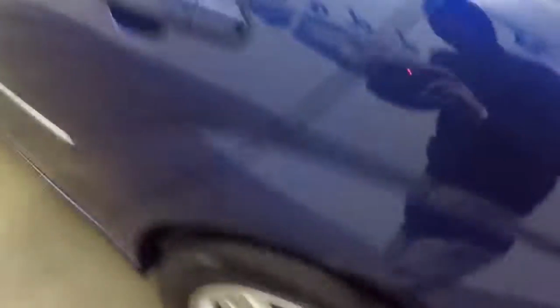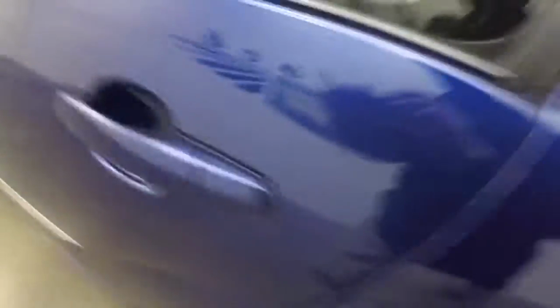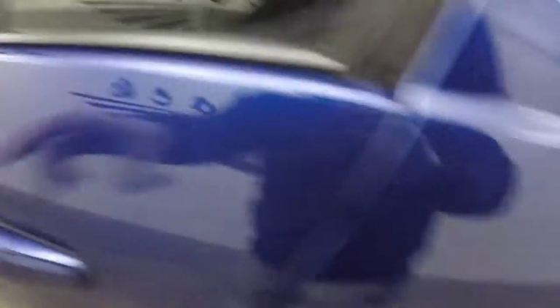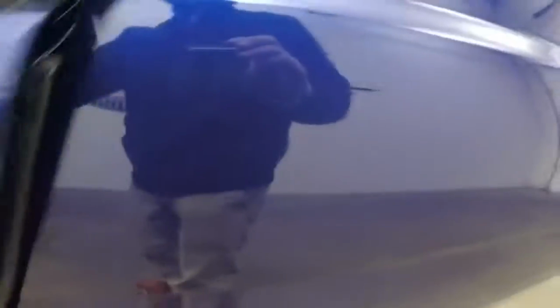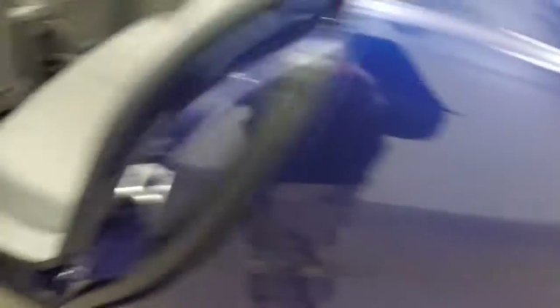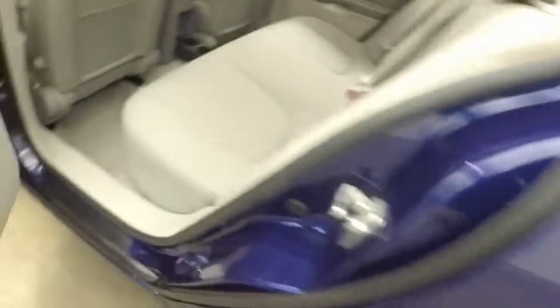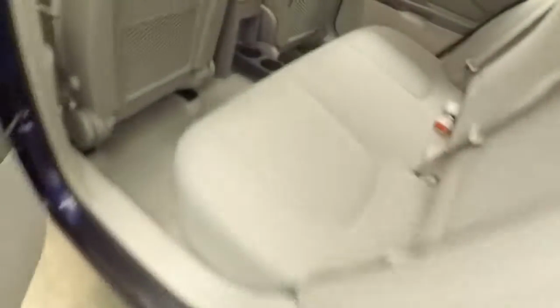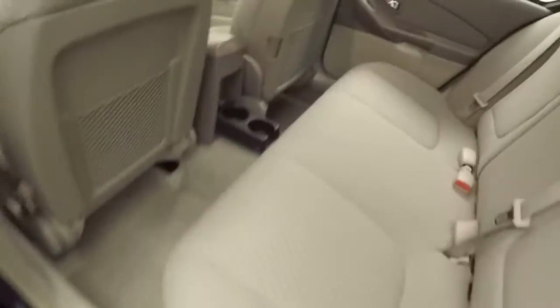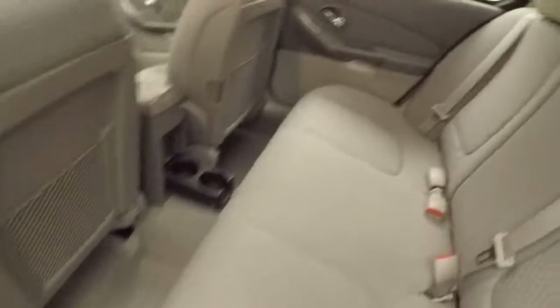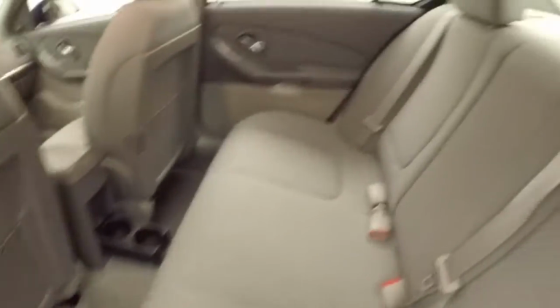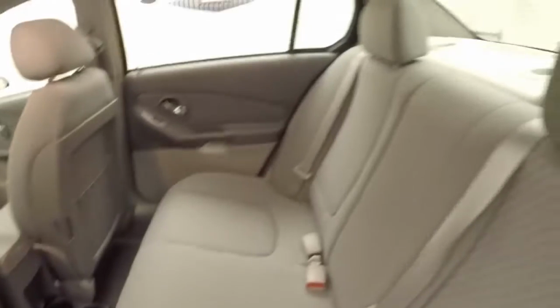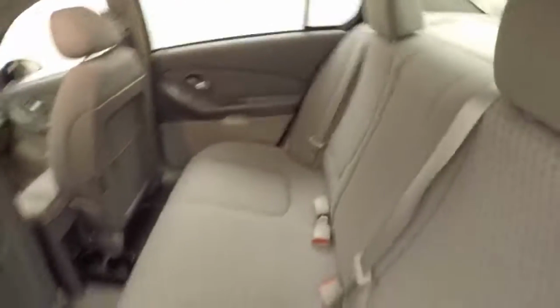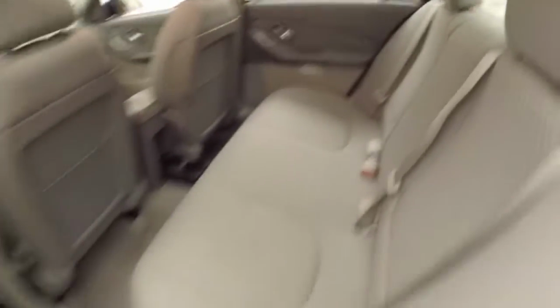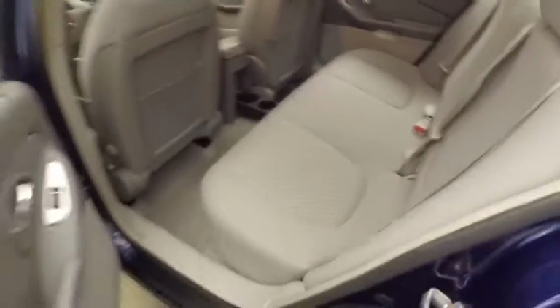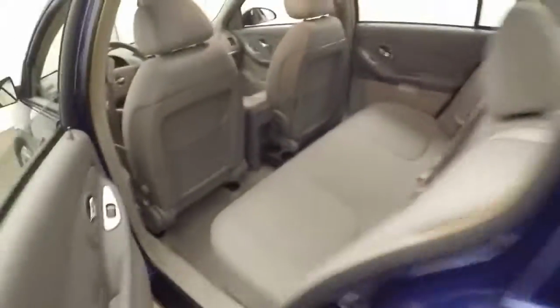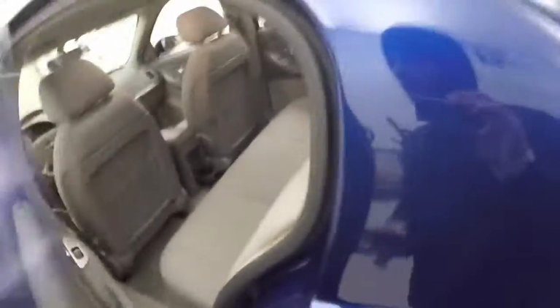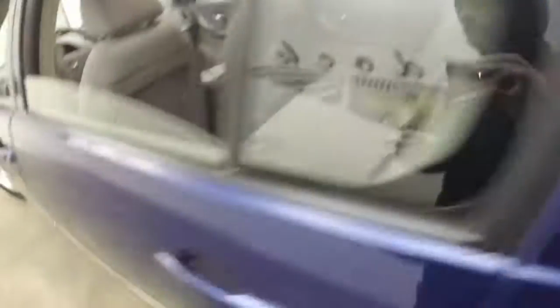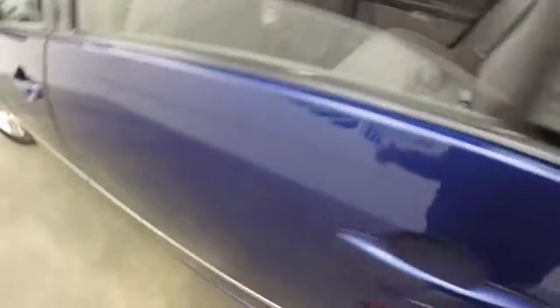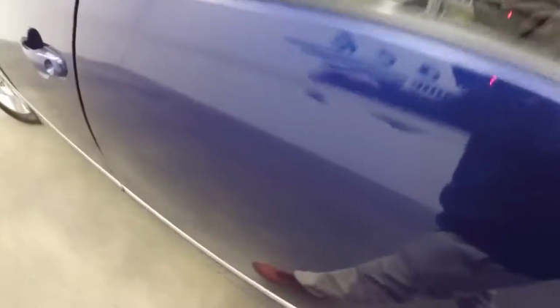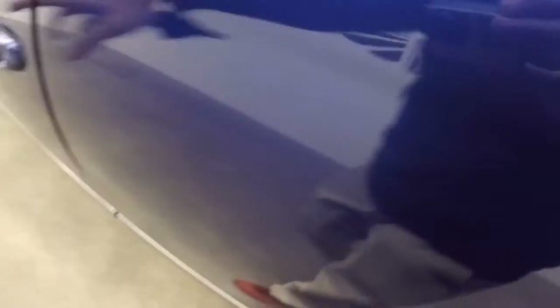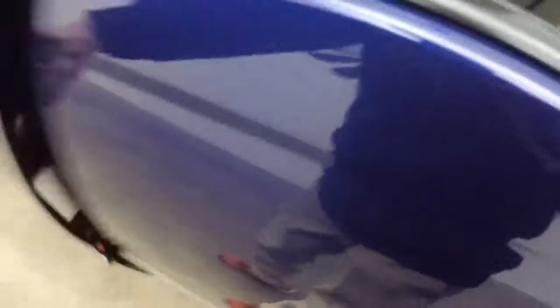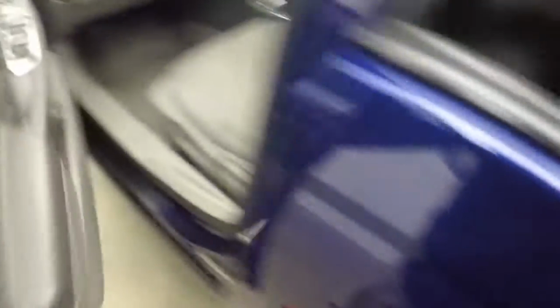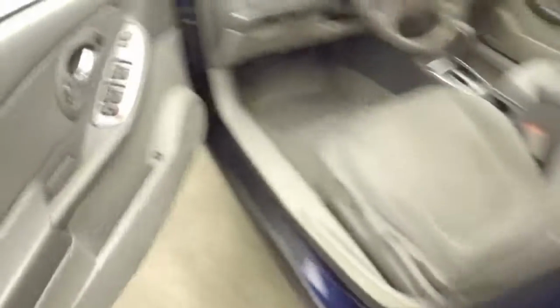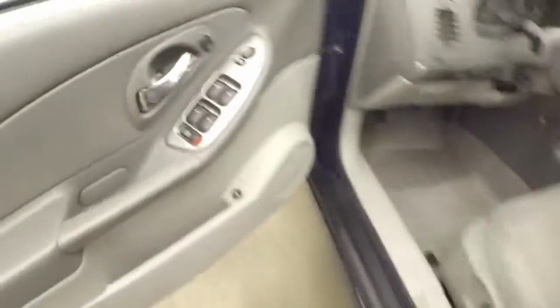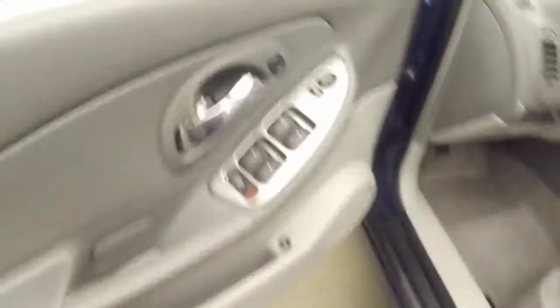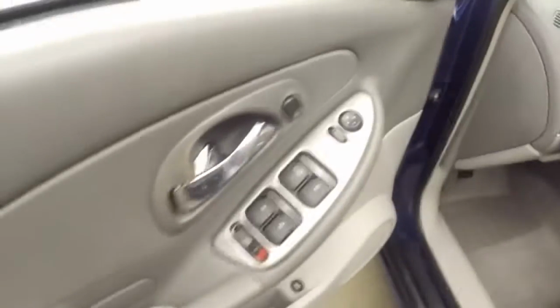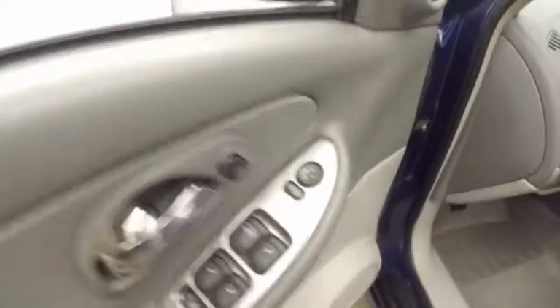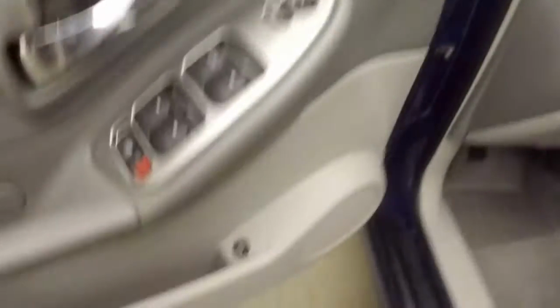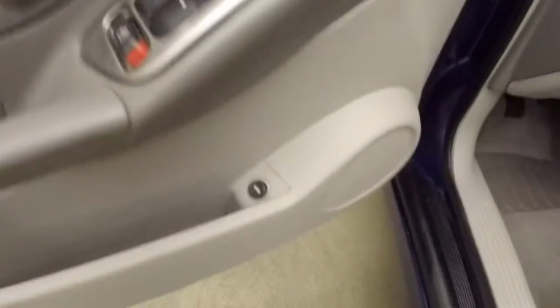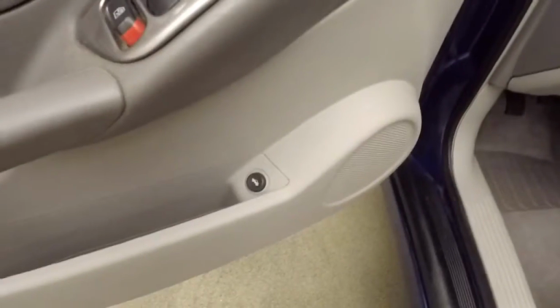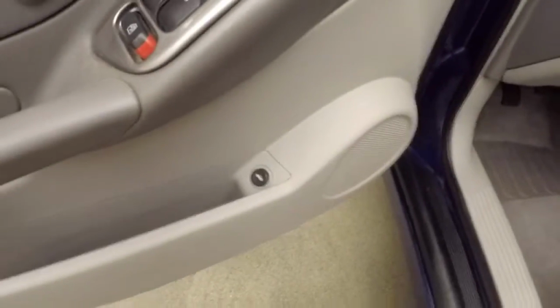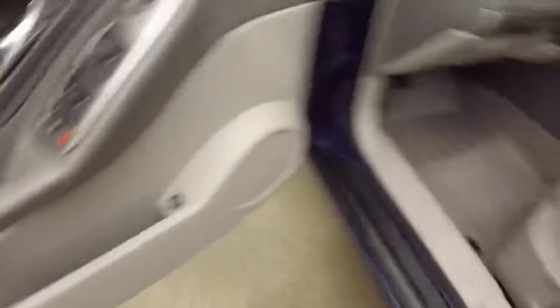Wheel's in good shape. Interior's in good shape as well — nice light interior. All your controls in the door, including your trunk pop button right there.